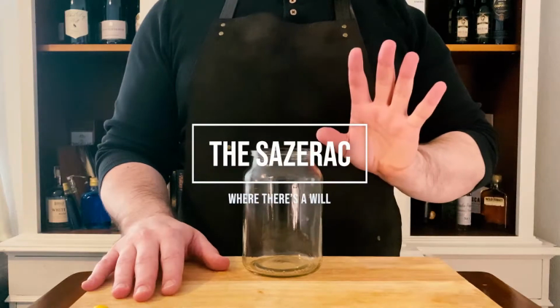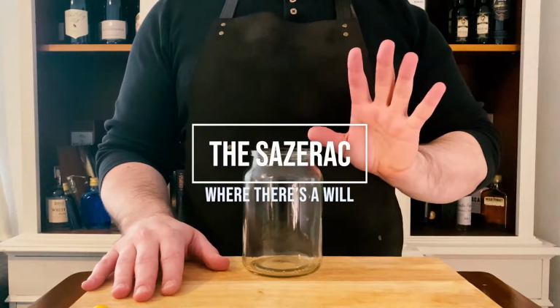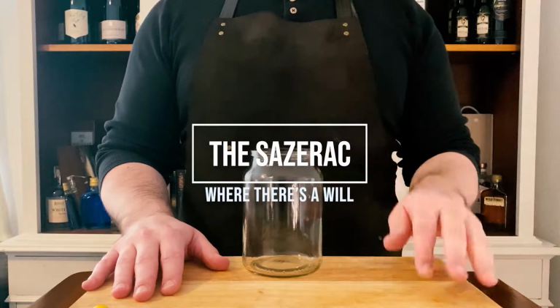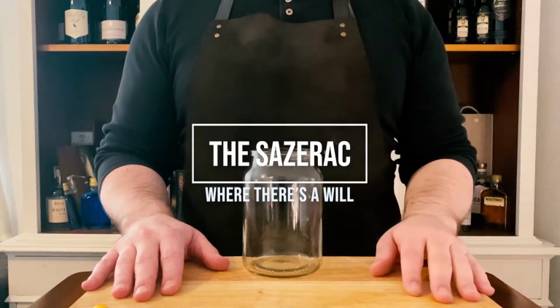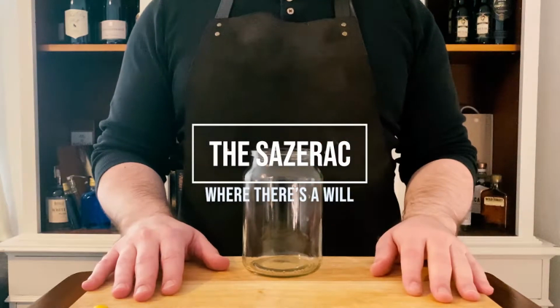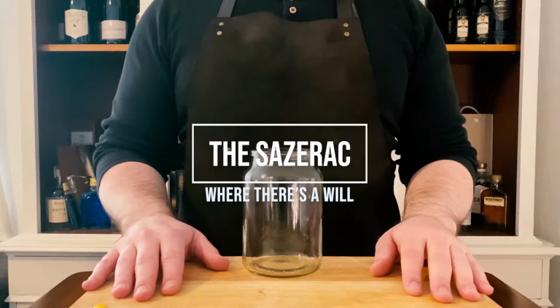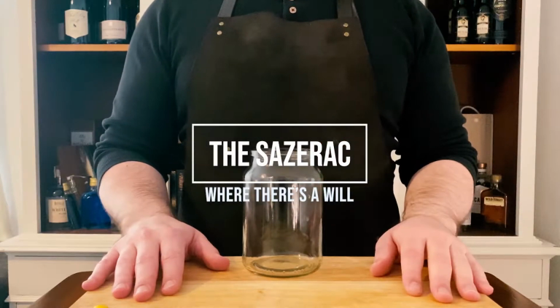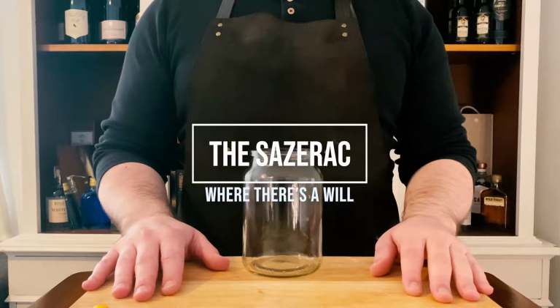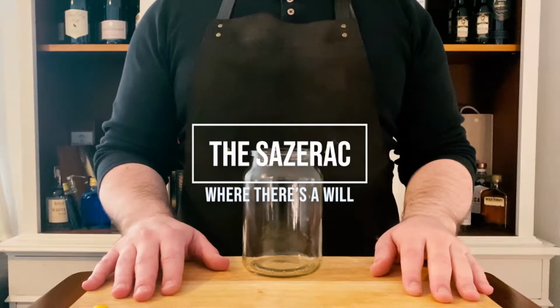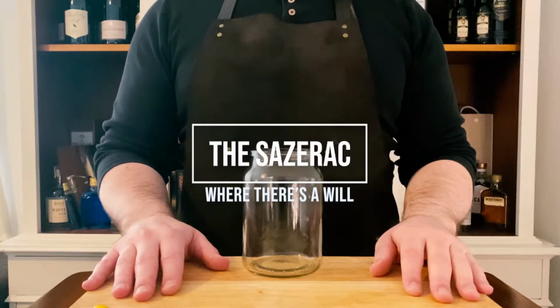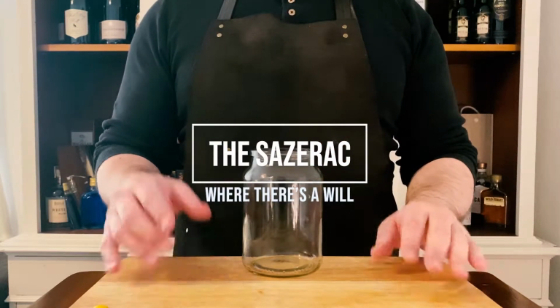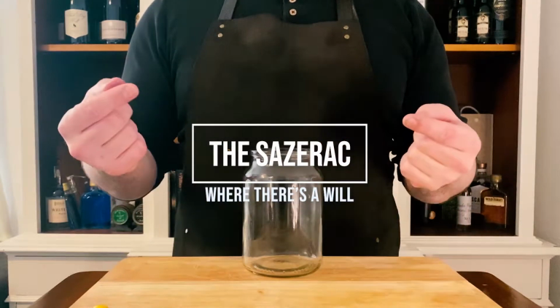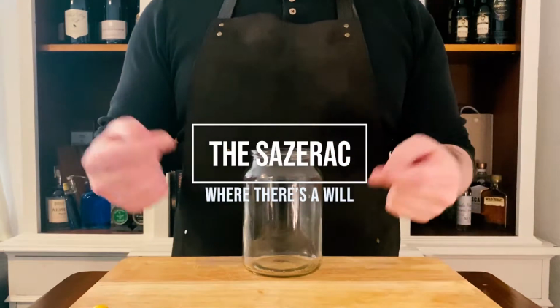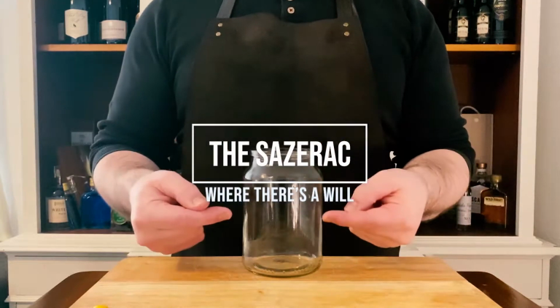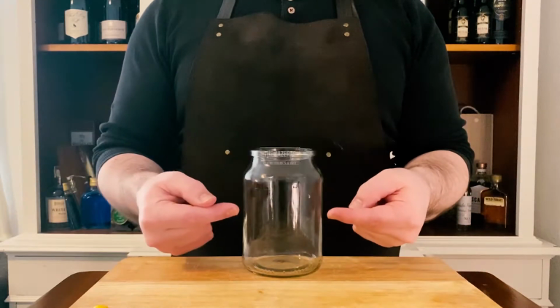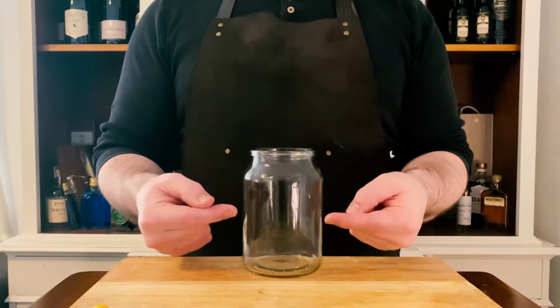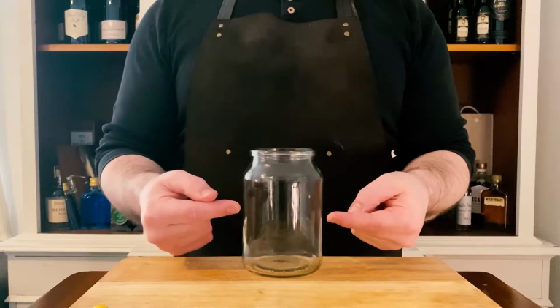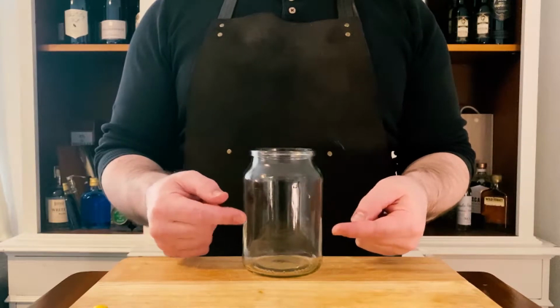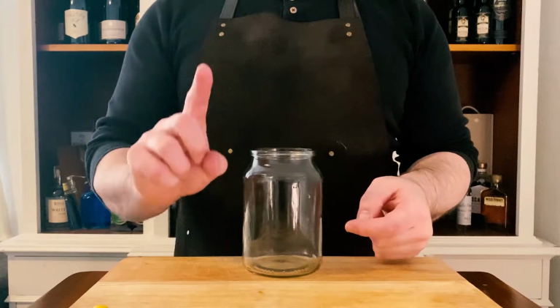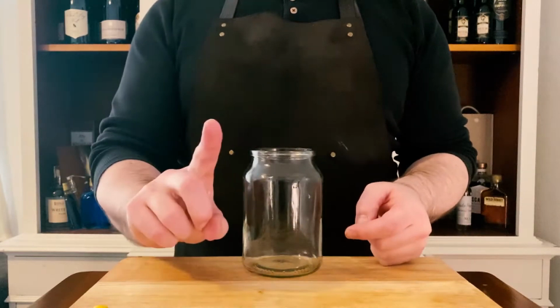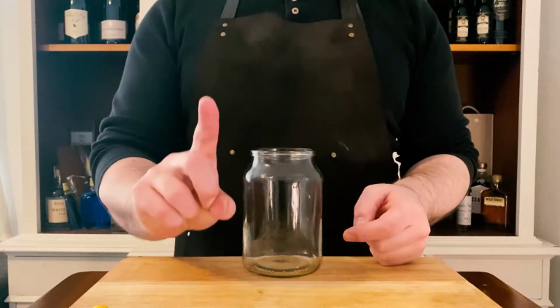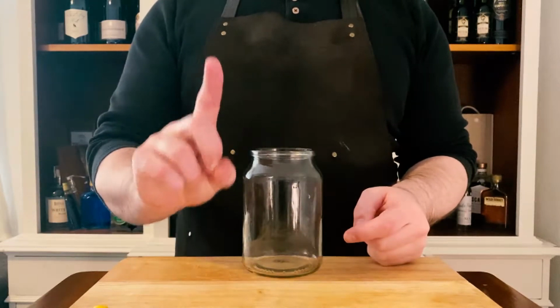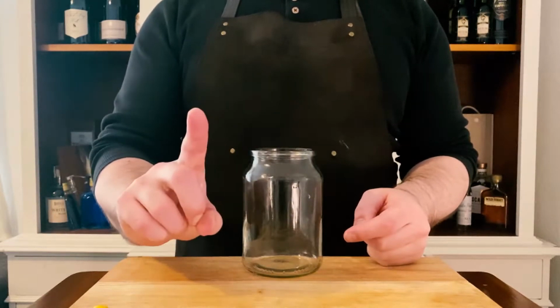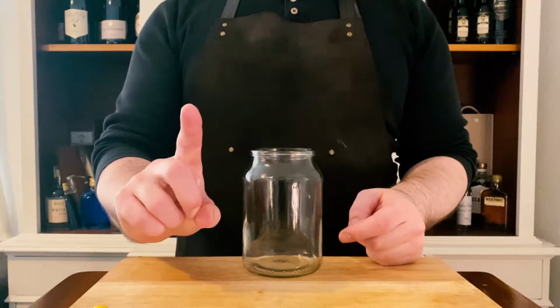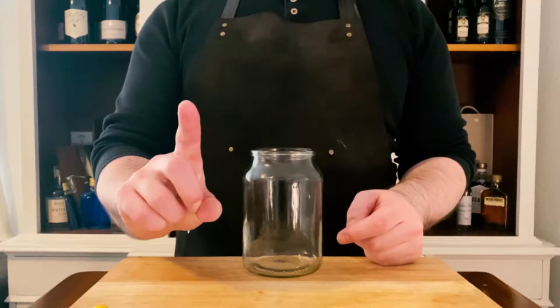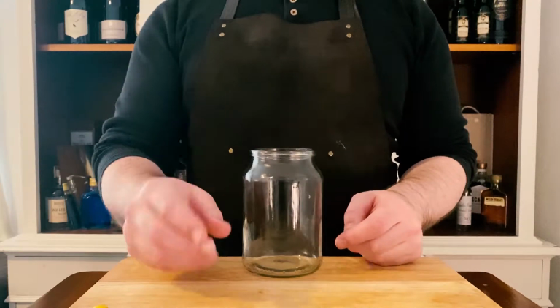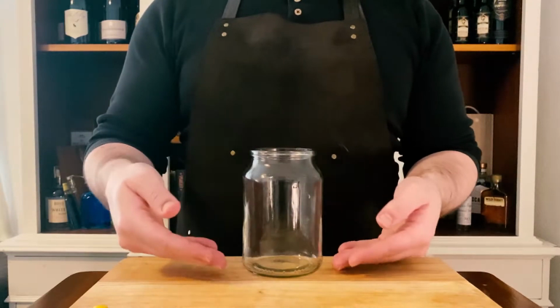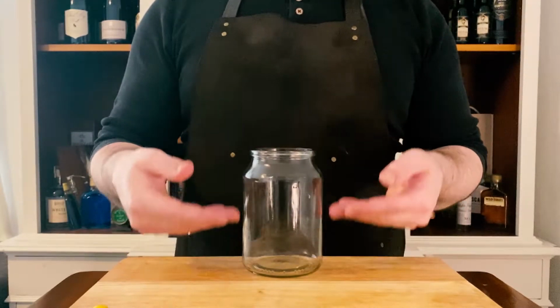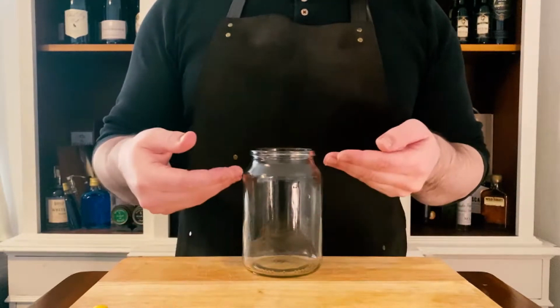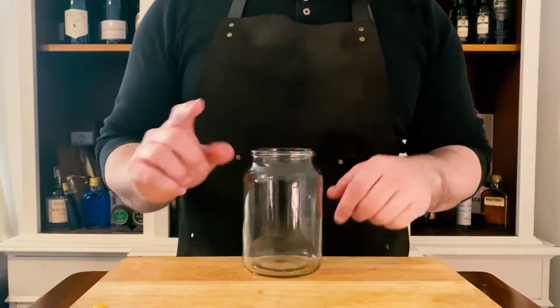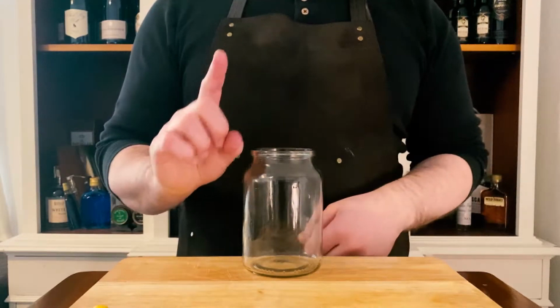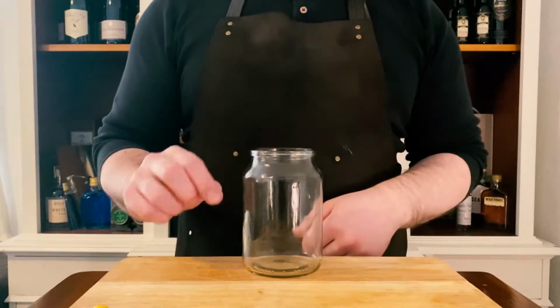Hi, this is Will. I'm going to be making a Sazerac for you guys today. So firstly we're going to take a mixing glass — any mixing glass will do, just as long as you can stir ice around in it.